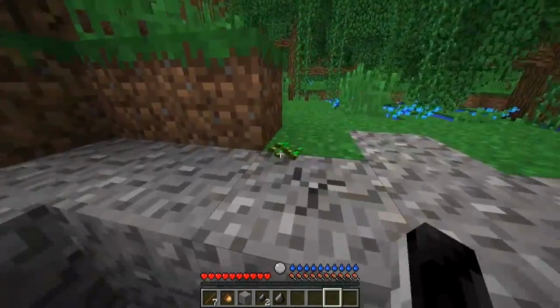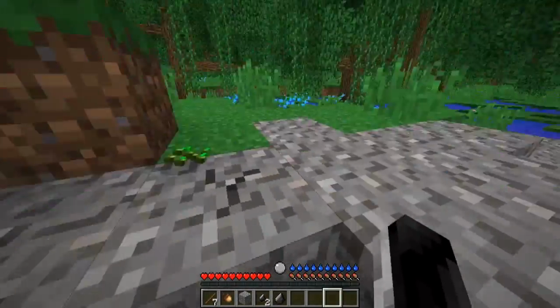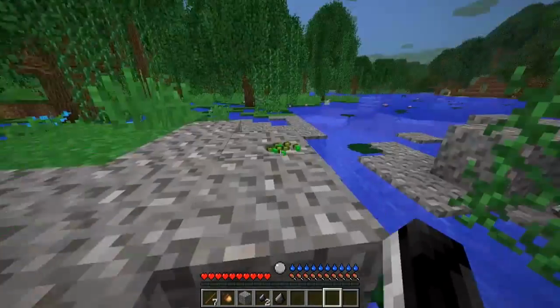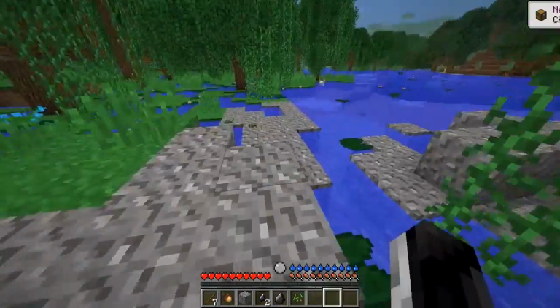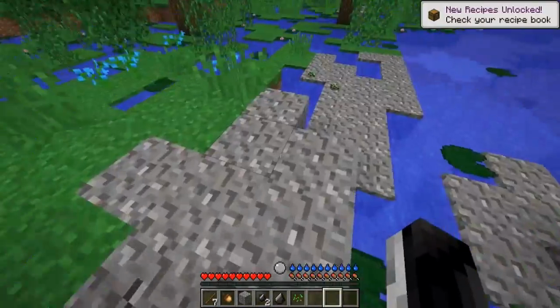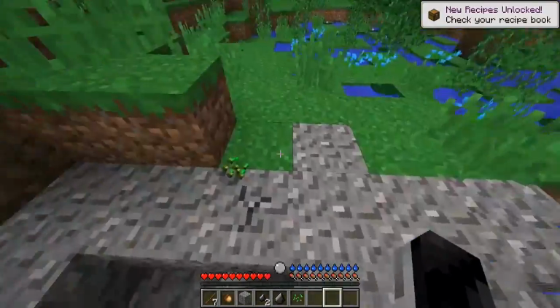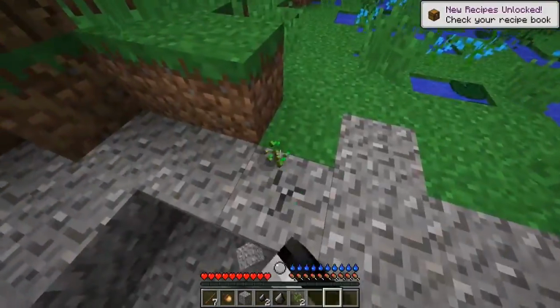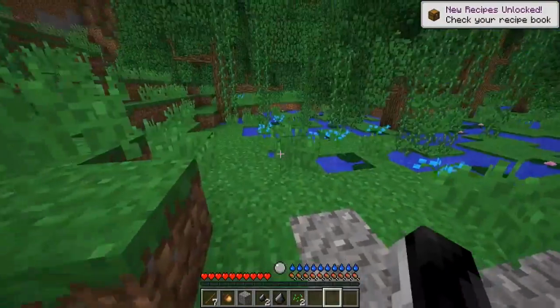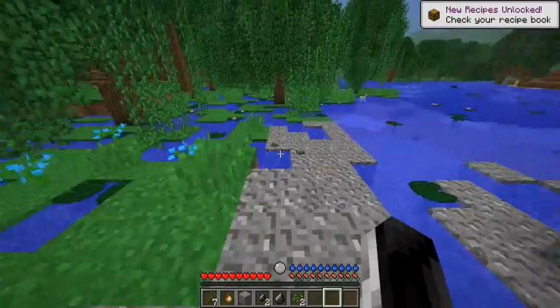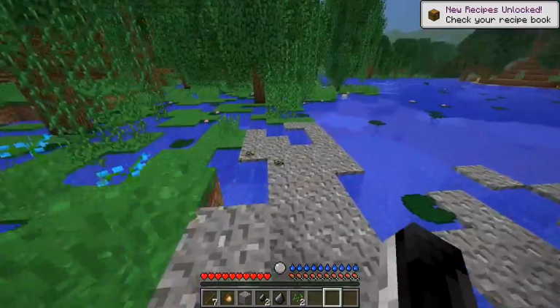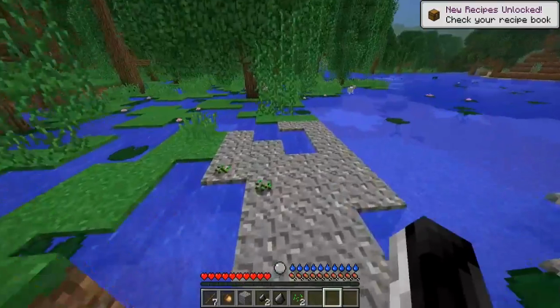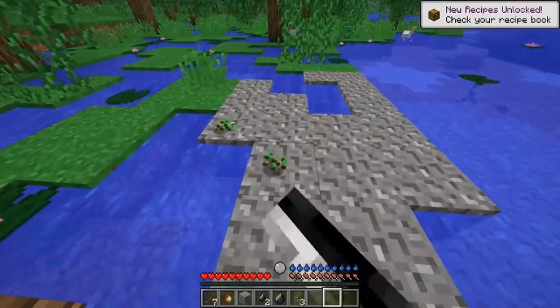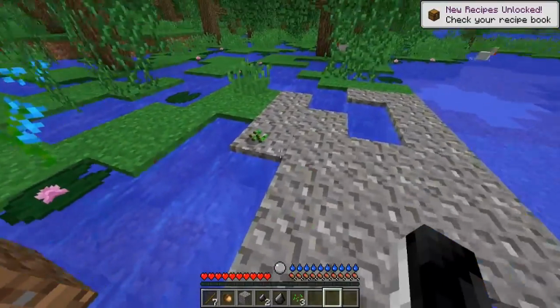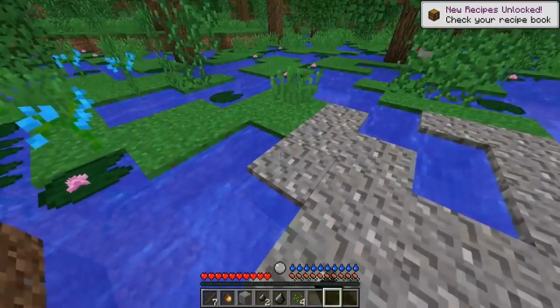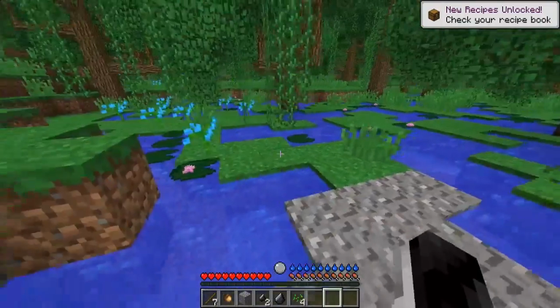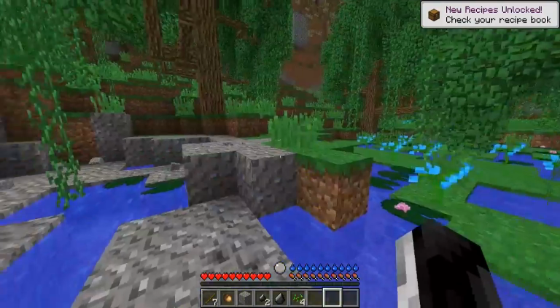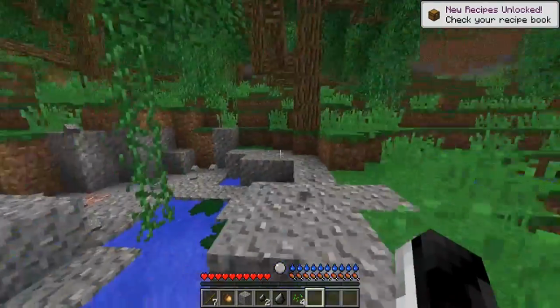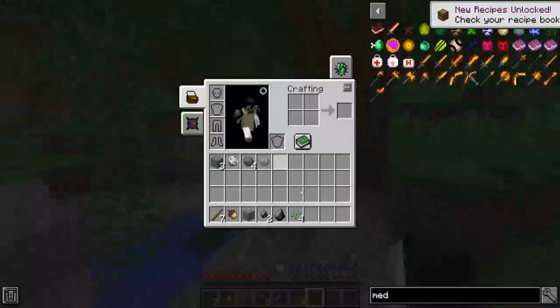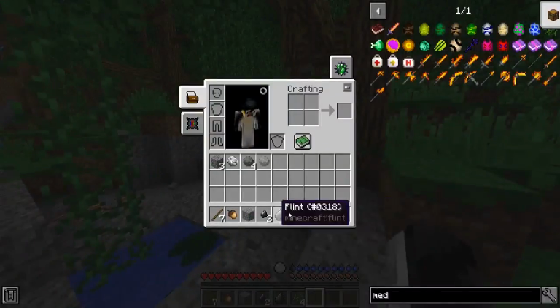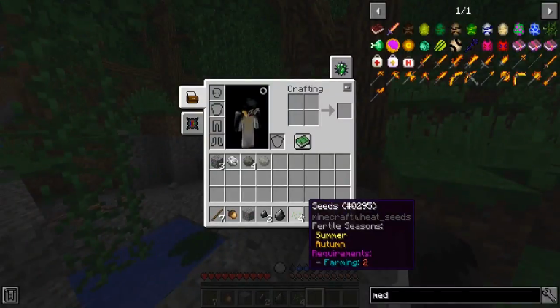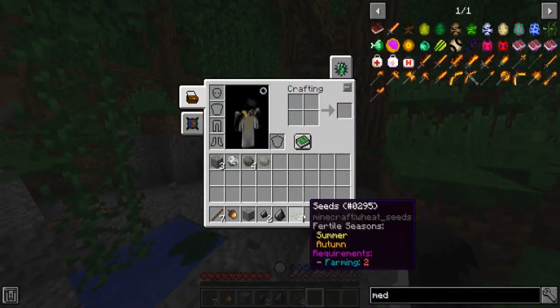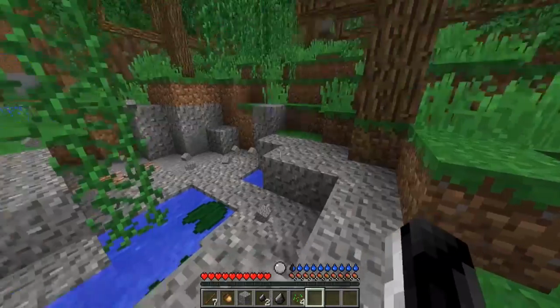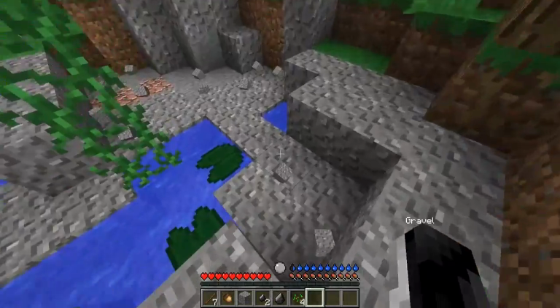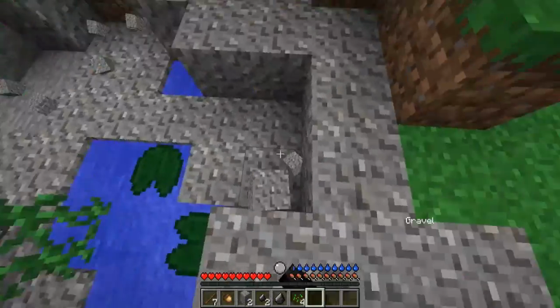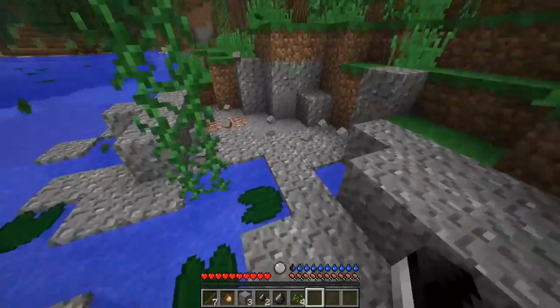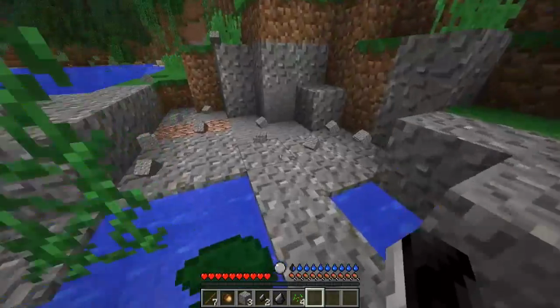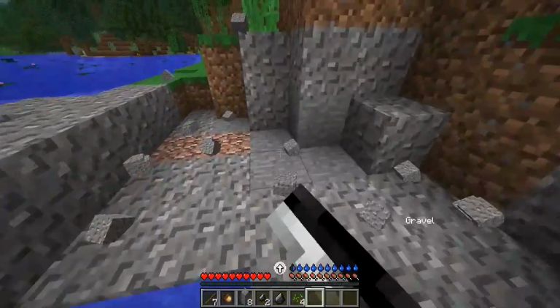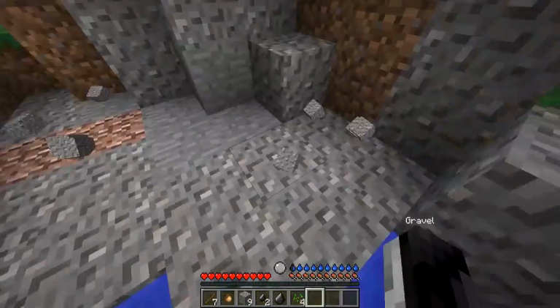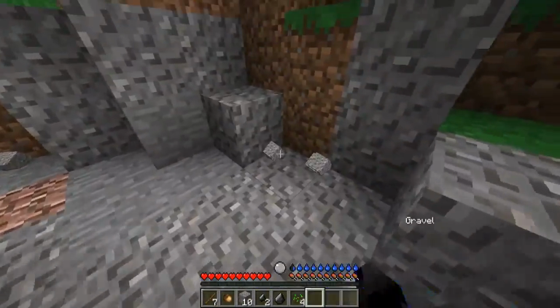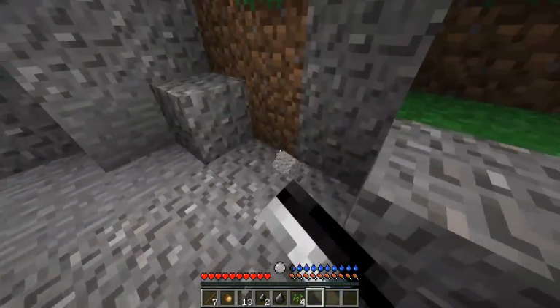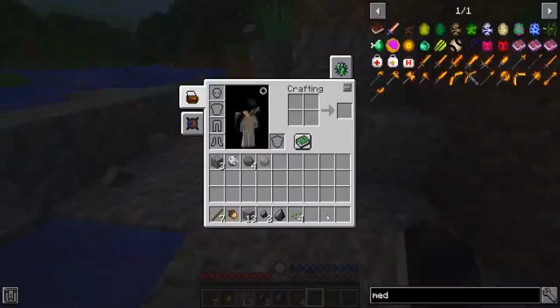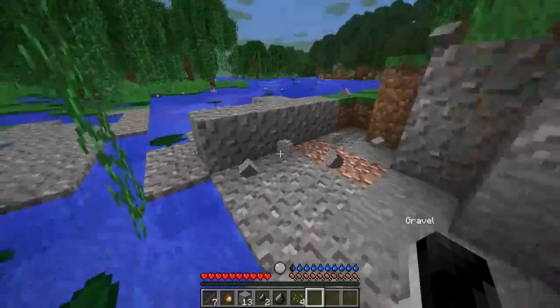We got some seeds on the ground. Let me snag some of those - they are just like everywhere. I kind of like the picking-up aspect because it makes your inventory cleaner.